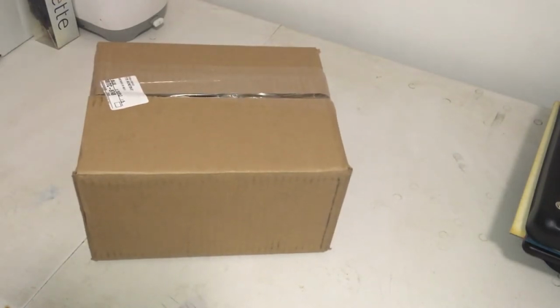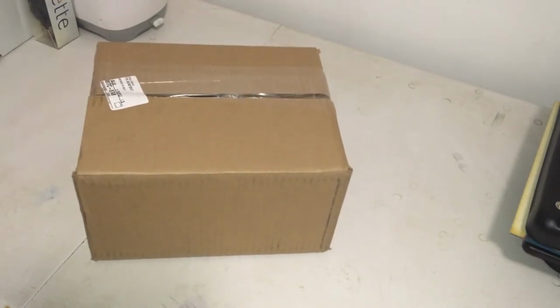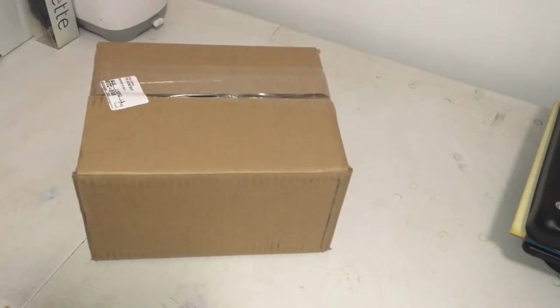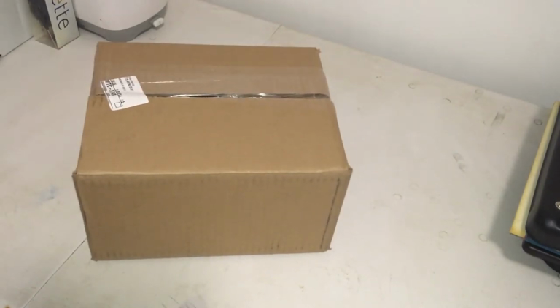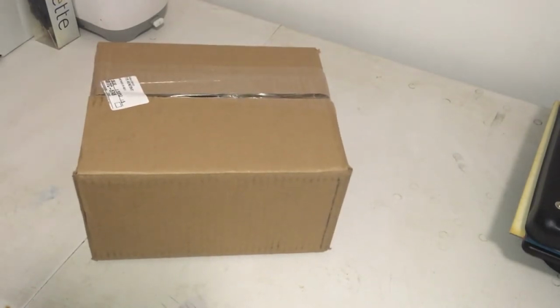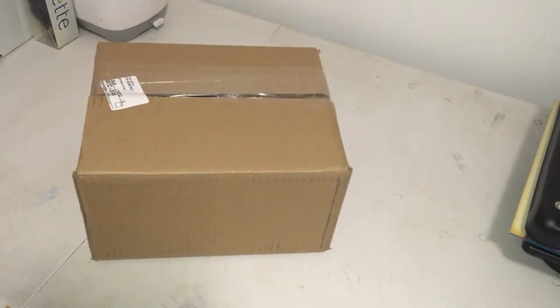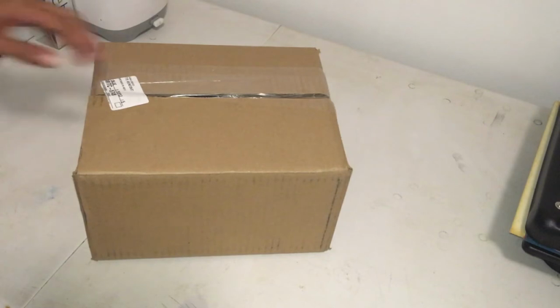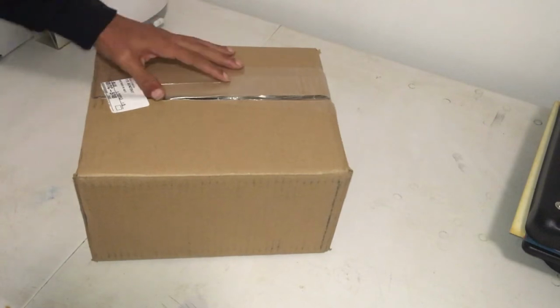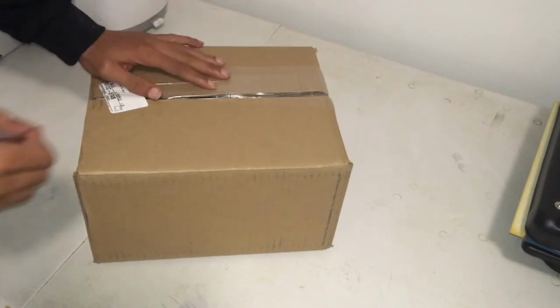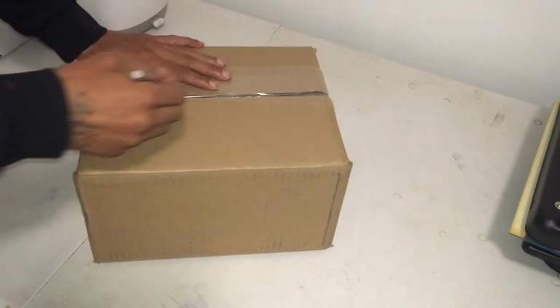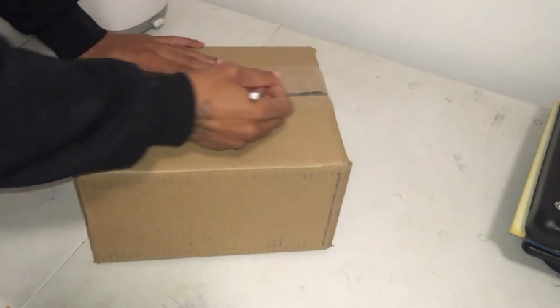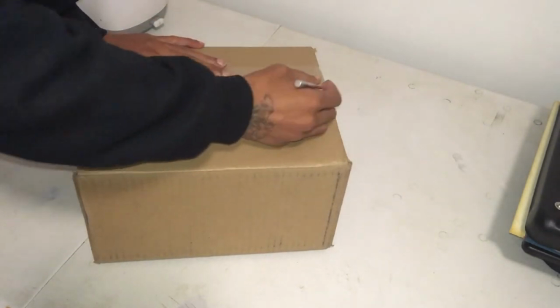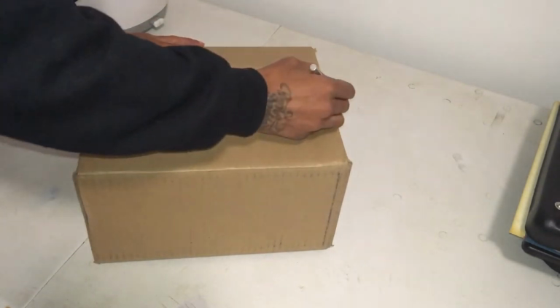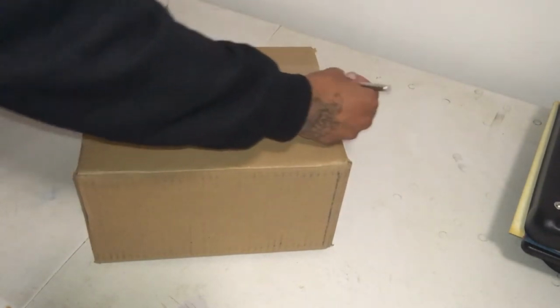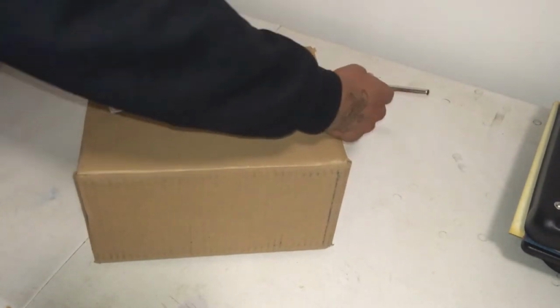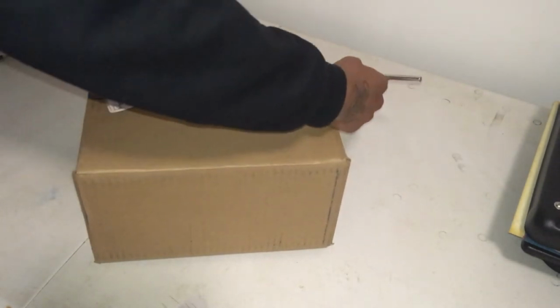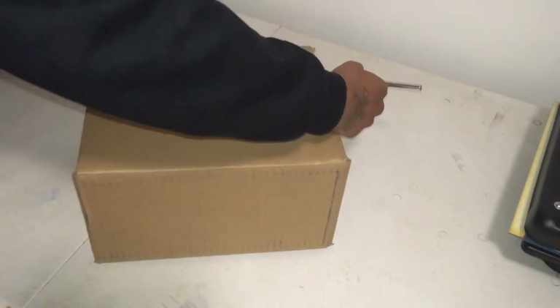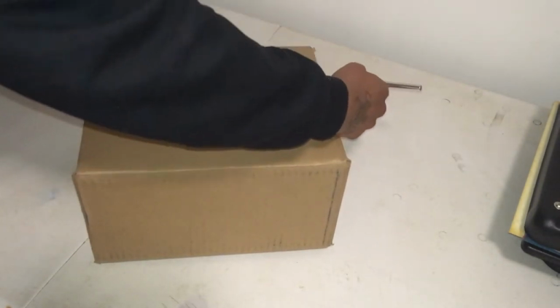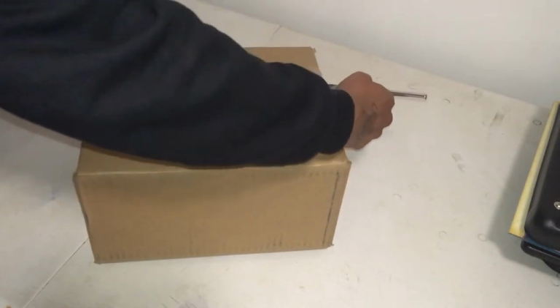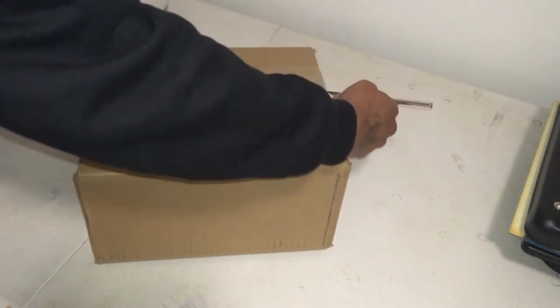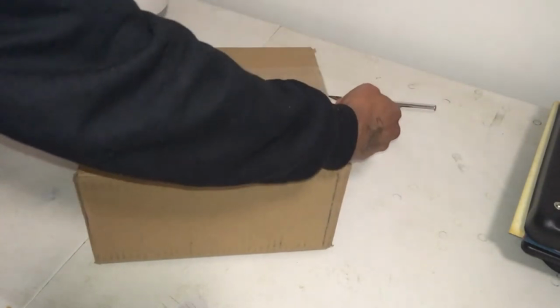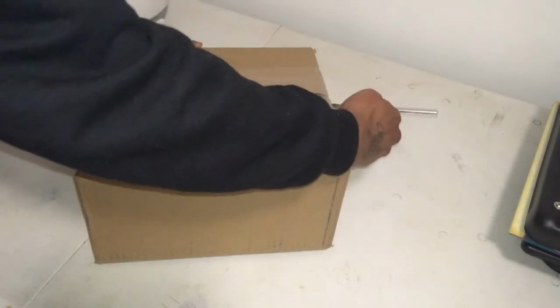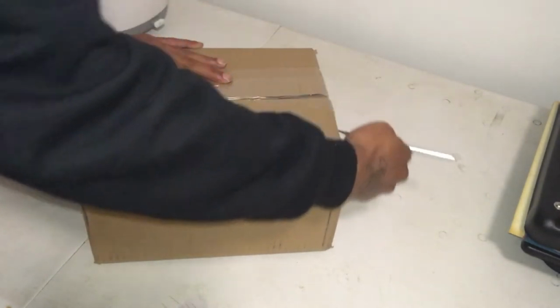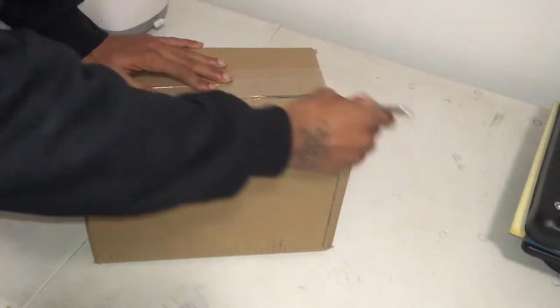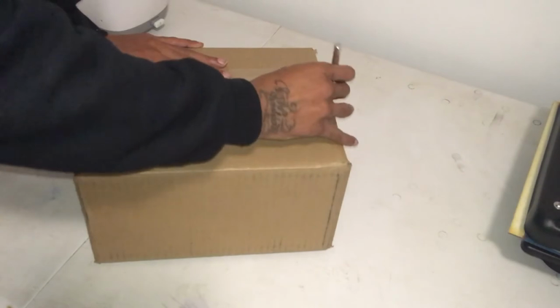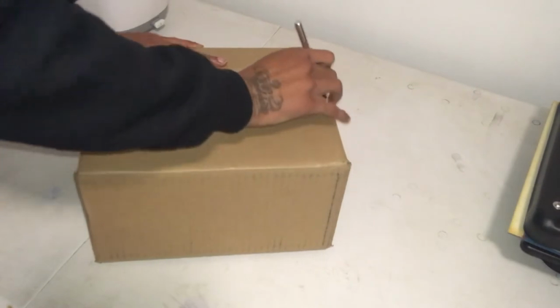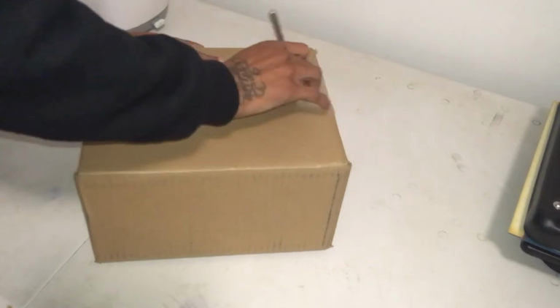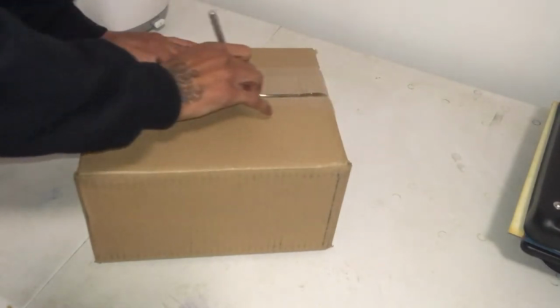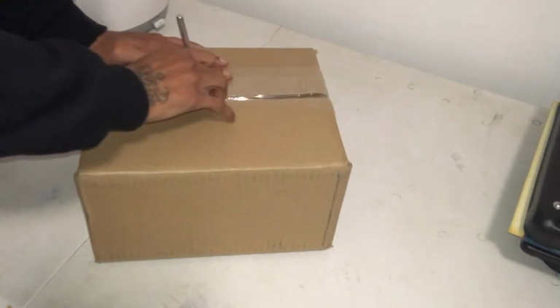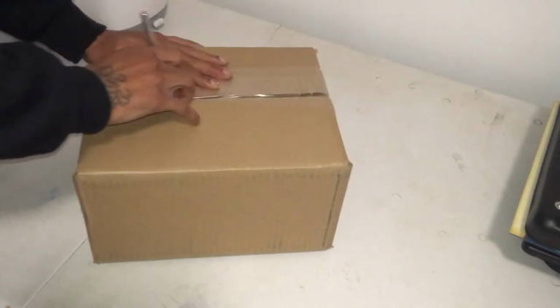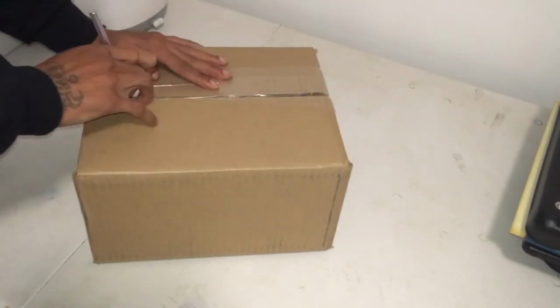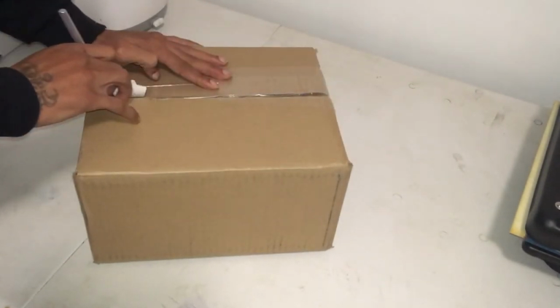gilding, sweatpants, gilding. I just ordered this the day before yesterday.